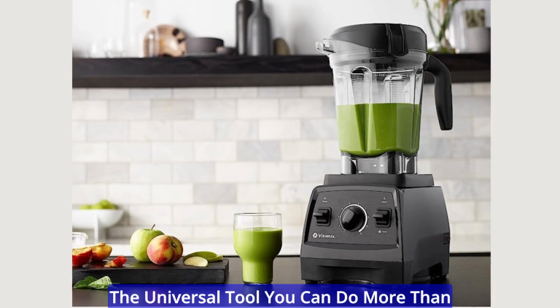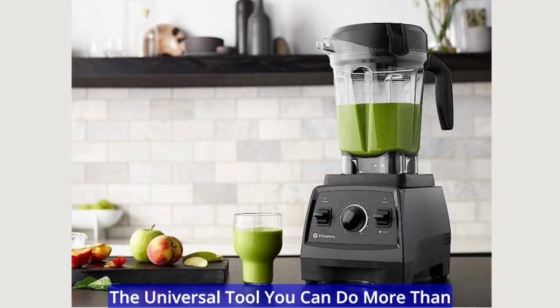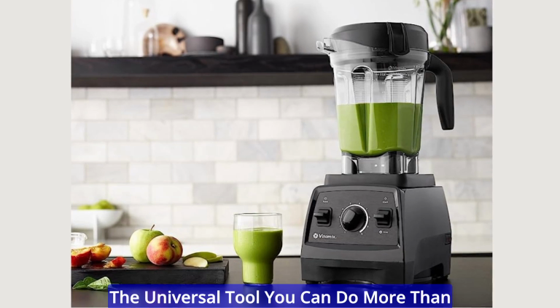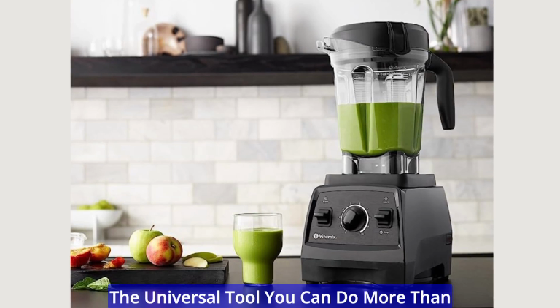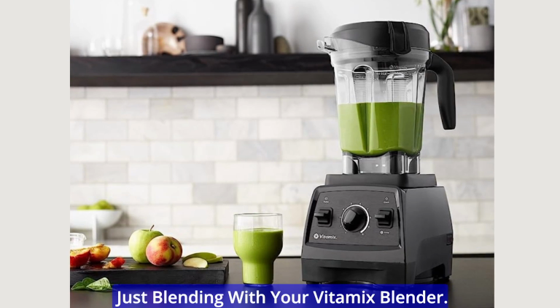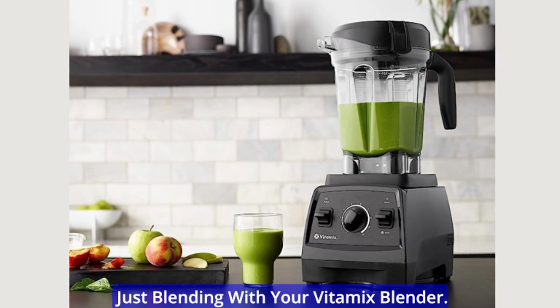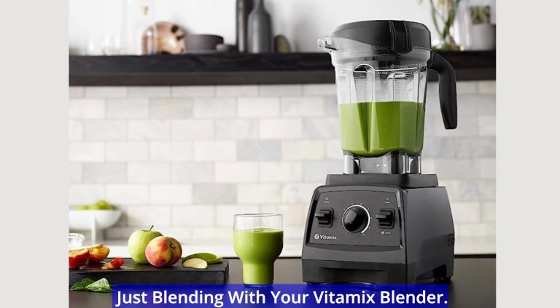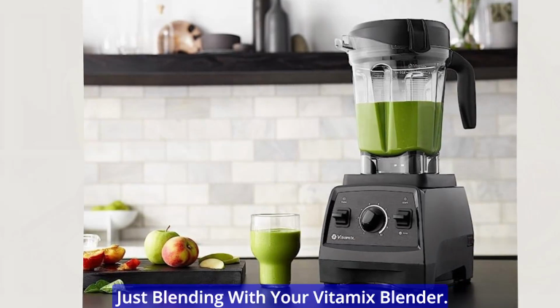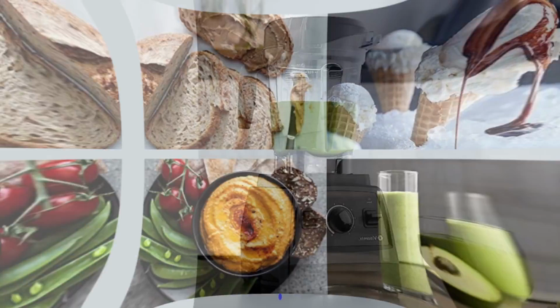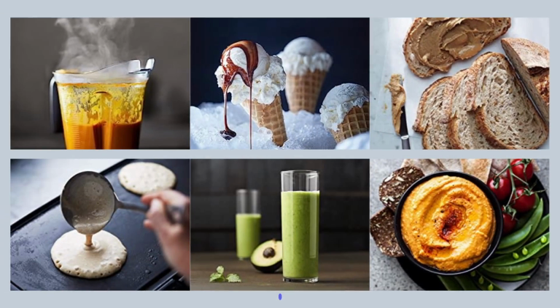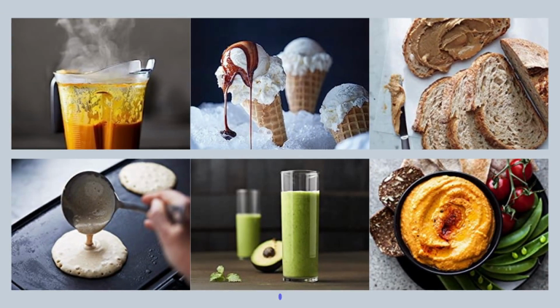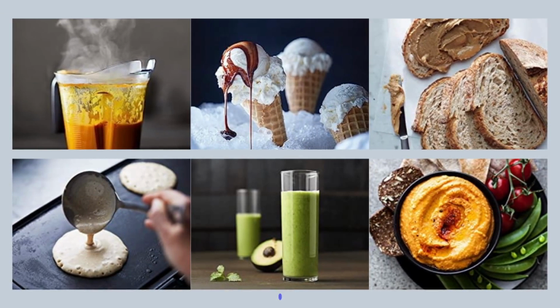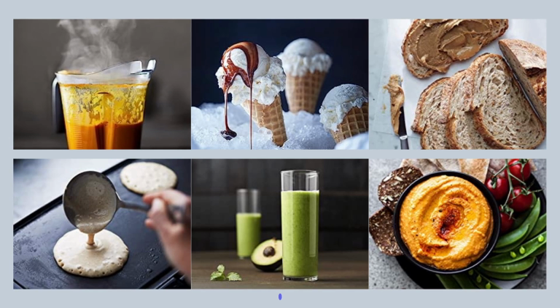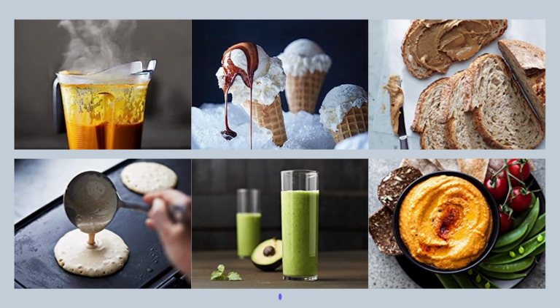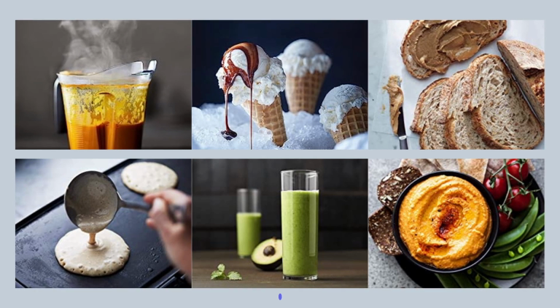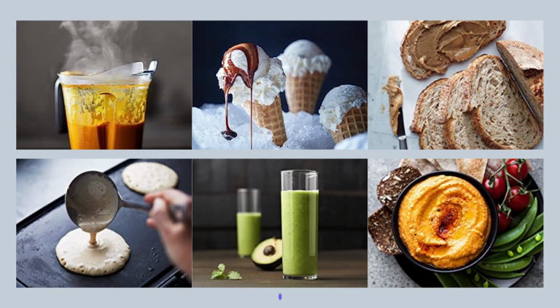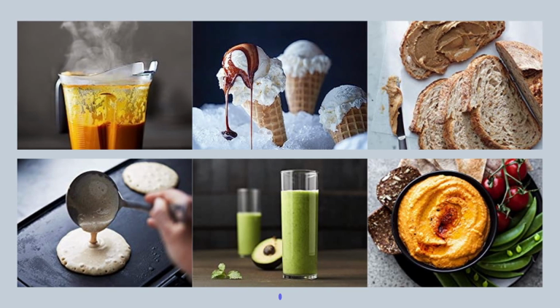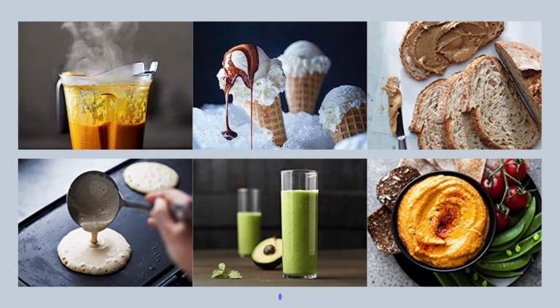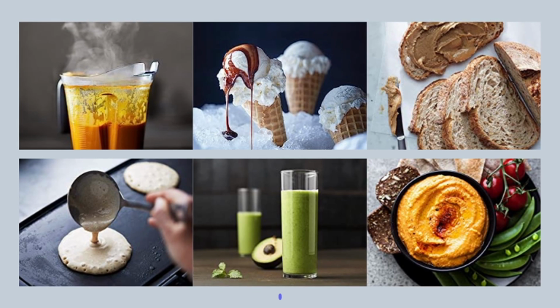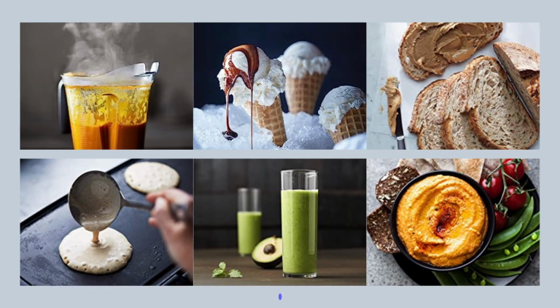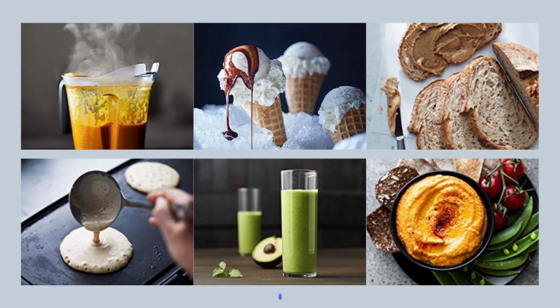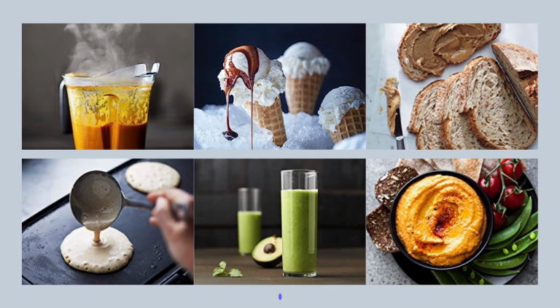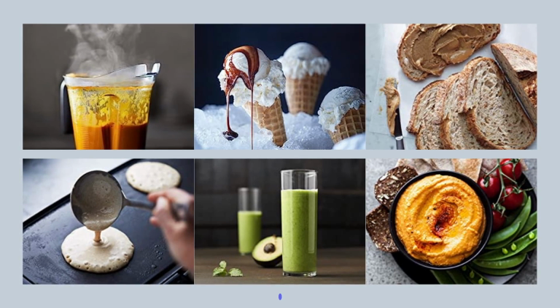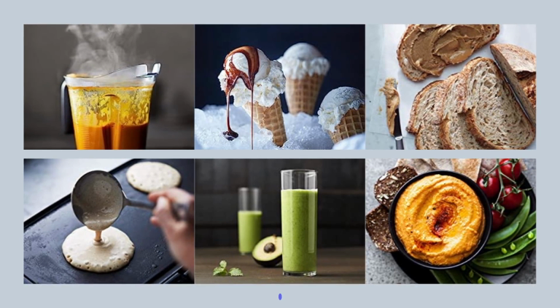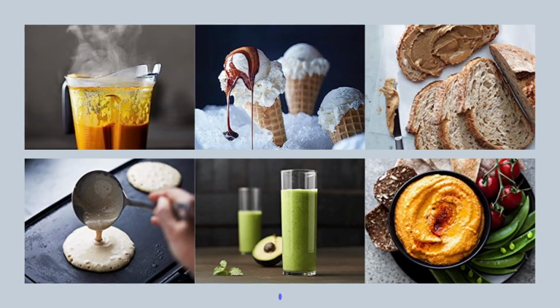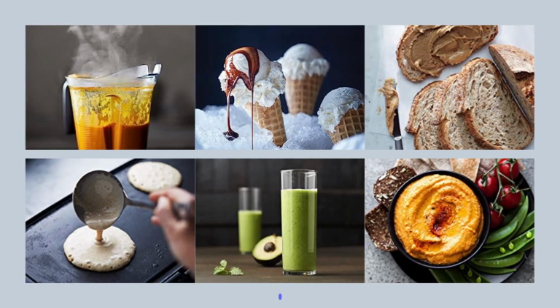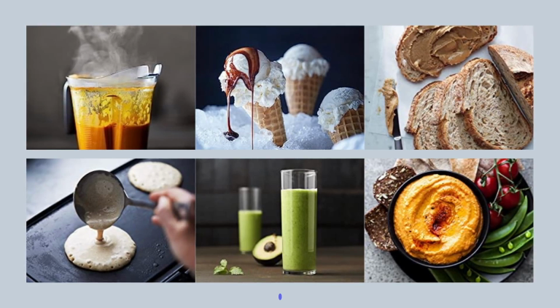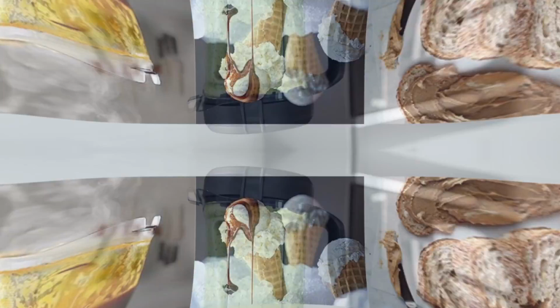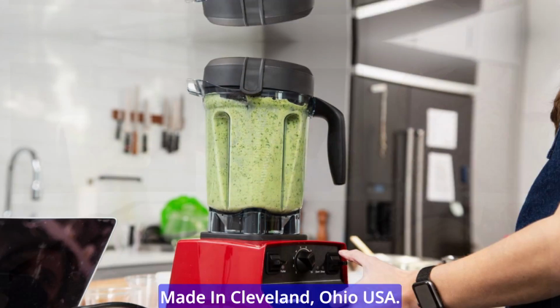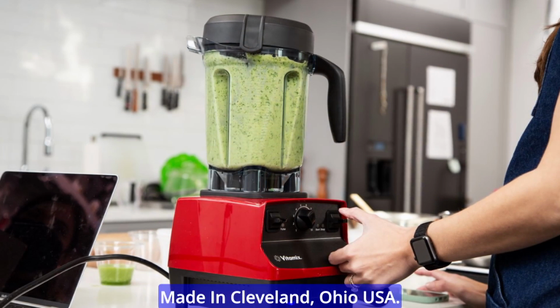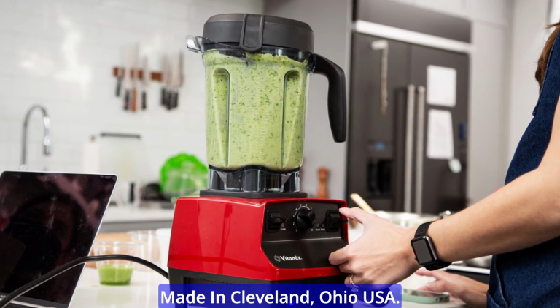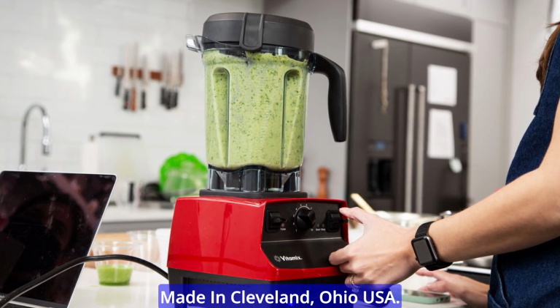The universal tool — you can do more than just blending with your Vitamix blender. You can also make juices, soups, flour, doughs, nut butters, frozen desserts, batters, dressings, sauces, non-dairy milks, and more. Made in Cleveland, Ohio, USA.